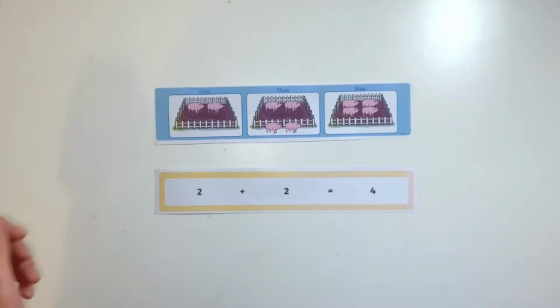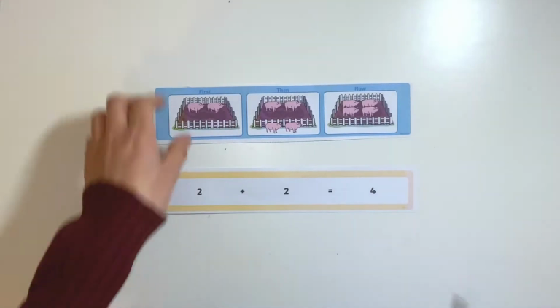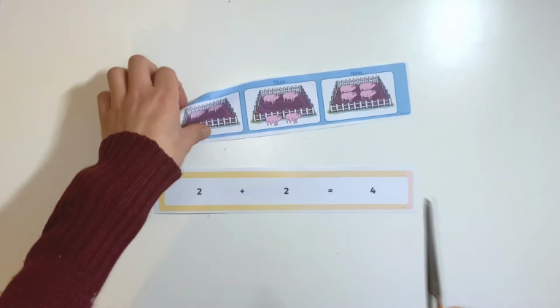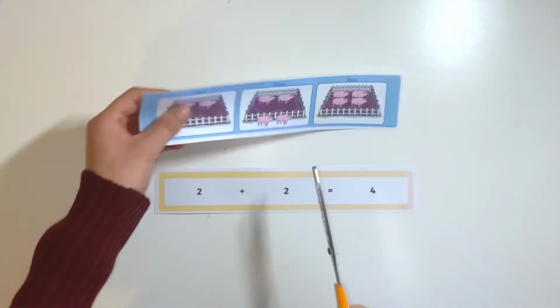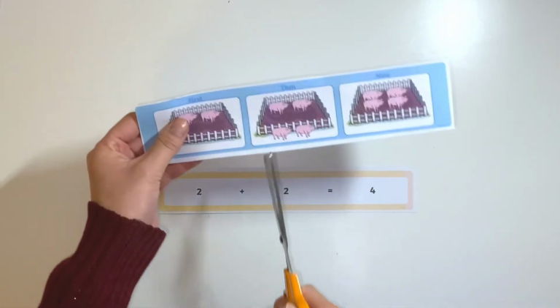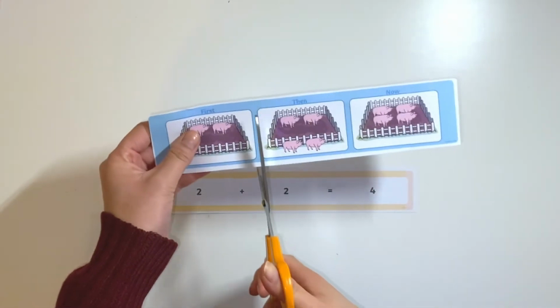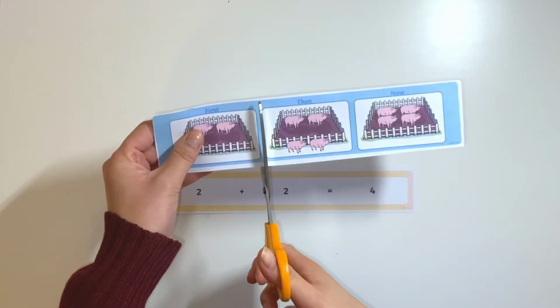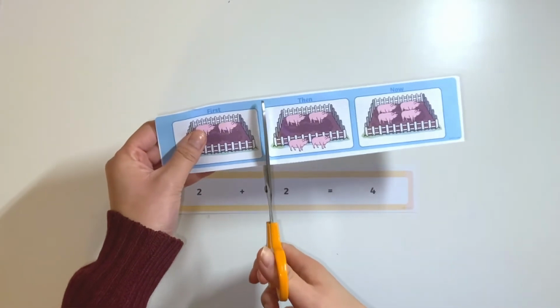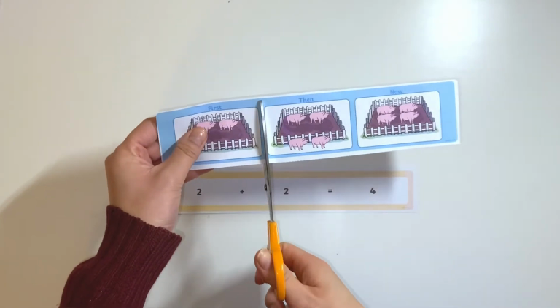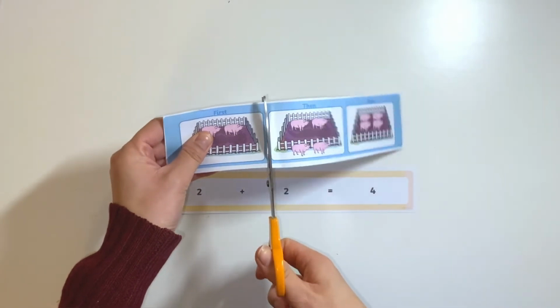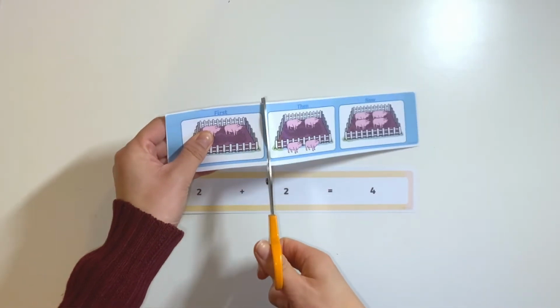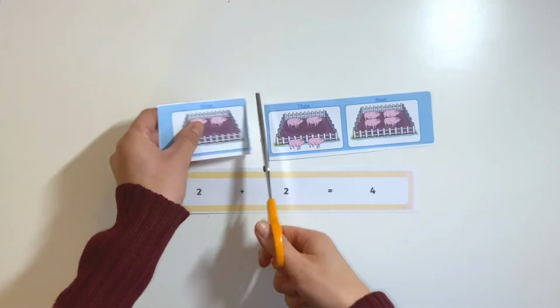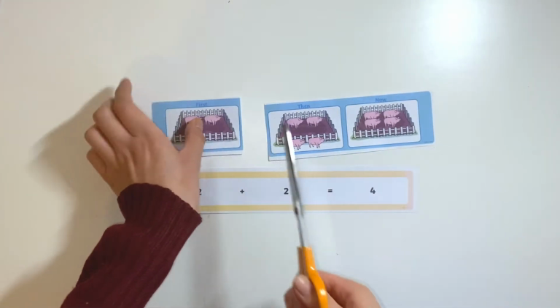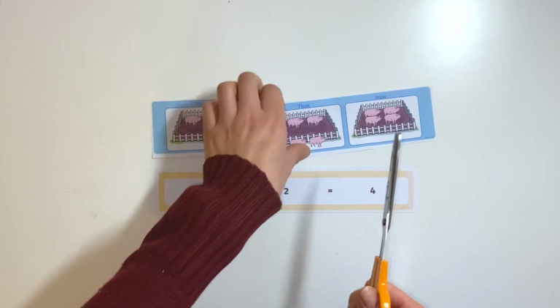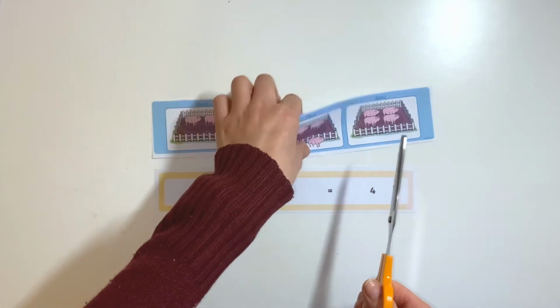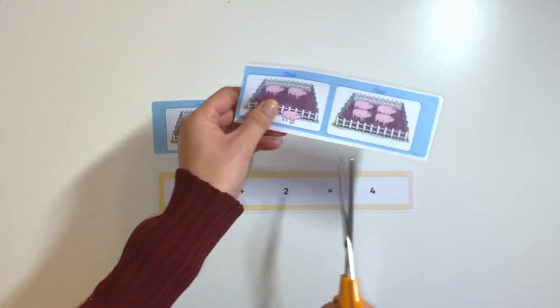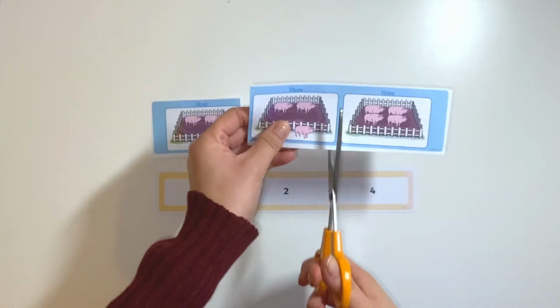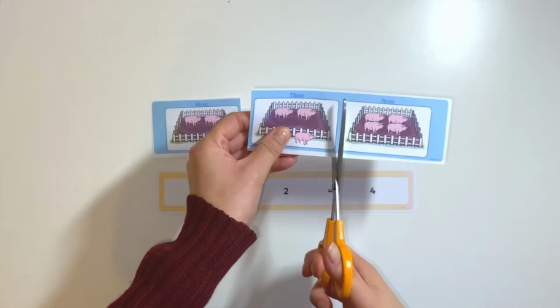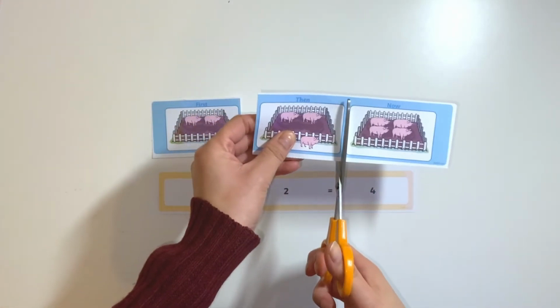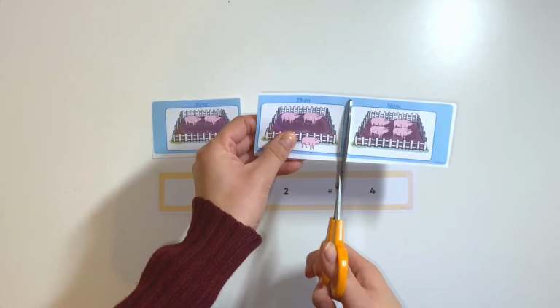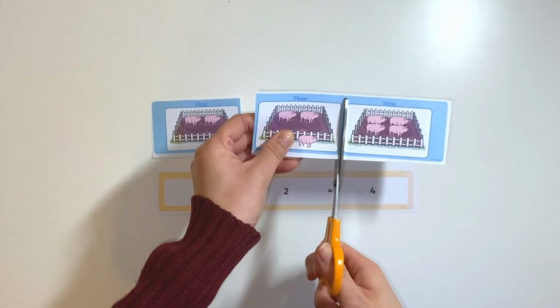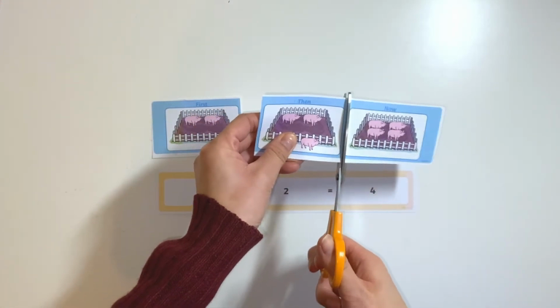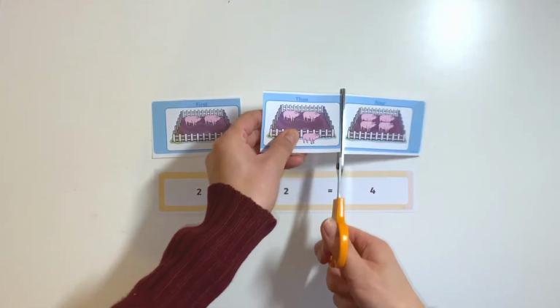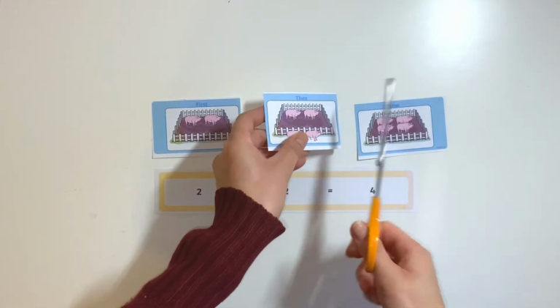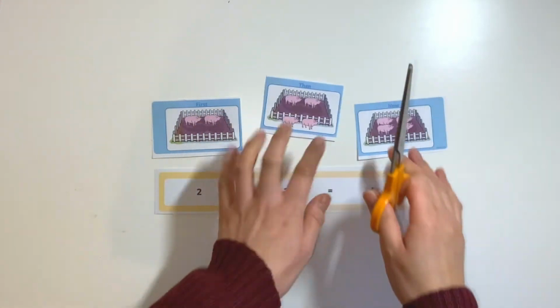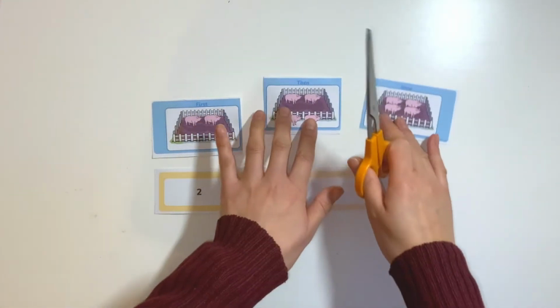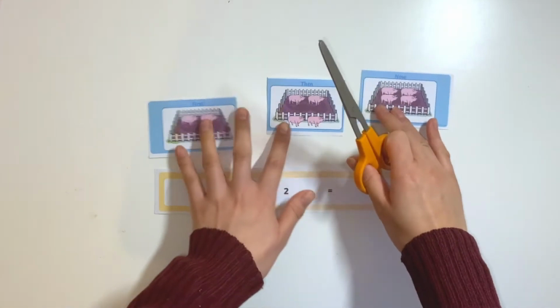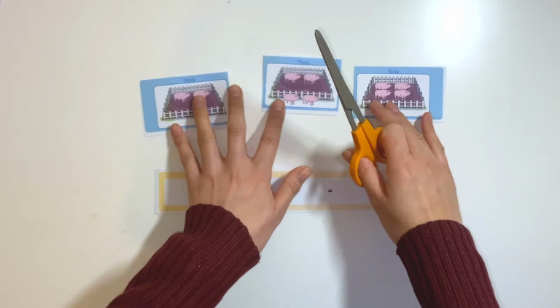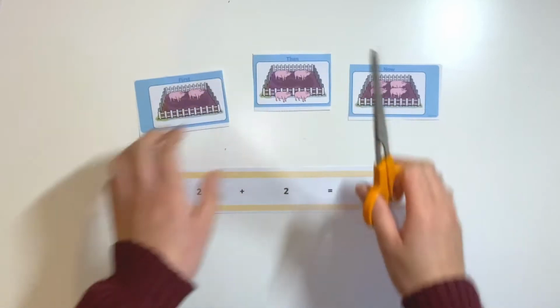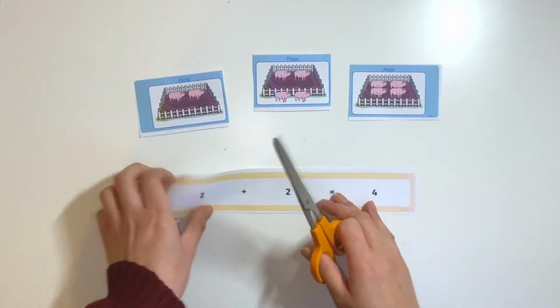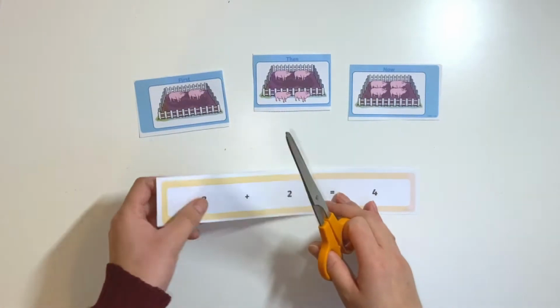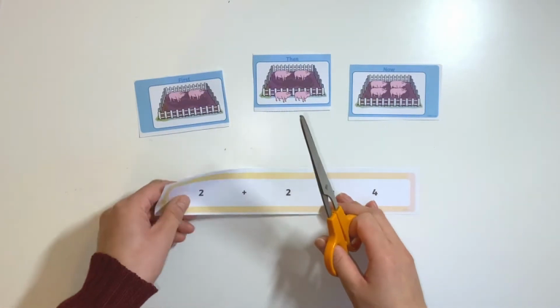Once confident with this, children can cut up each picture and number and be encouraged to be as creative as possible by creating their own stories using the first then now template.